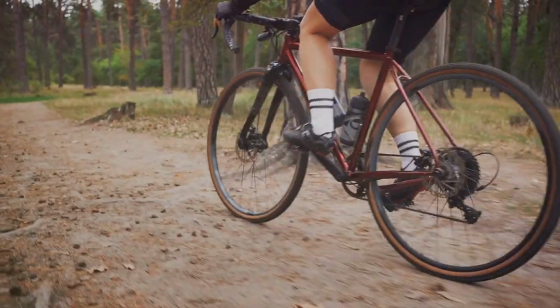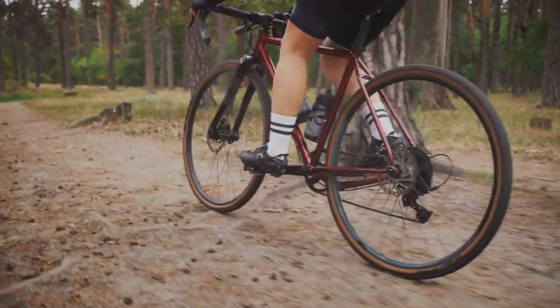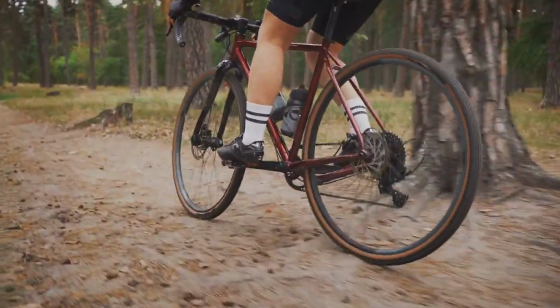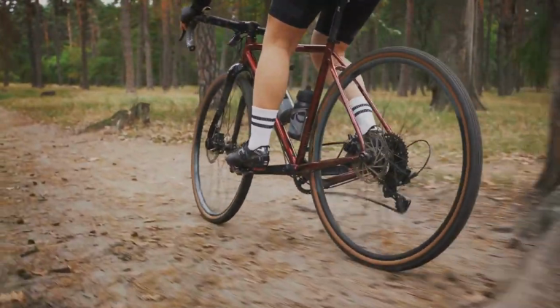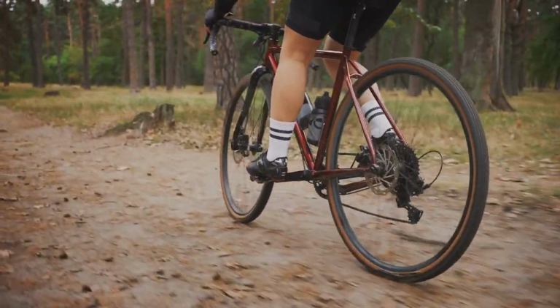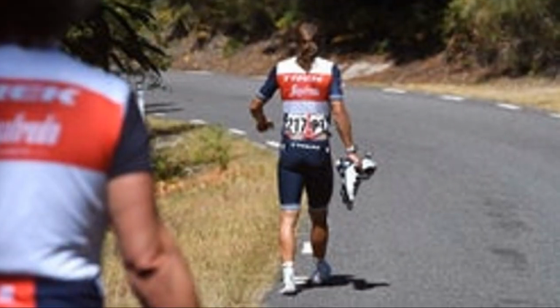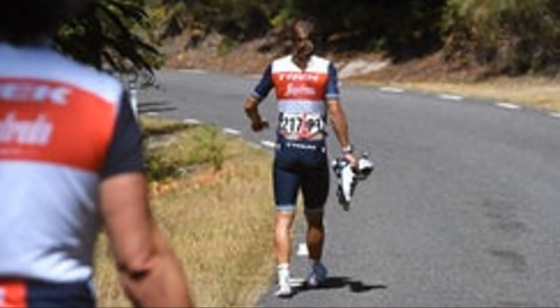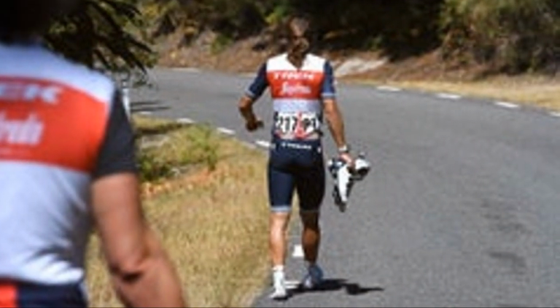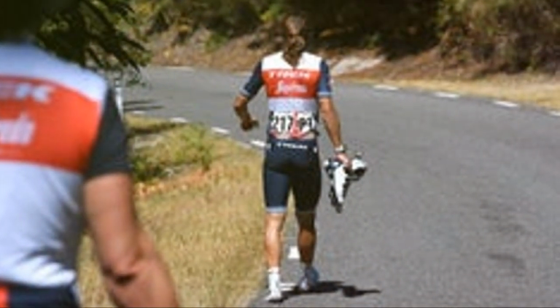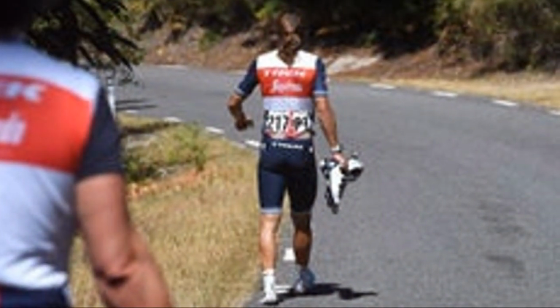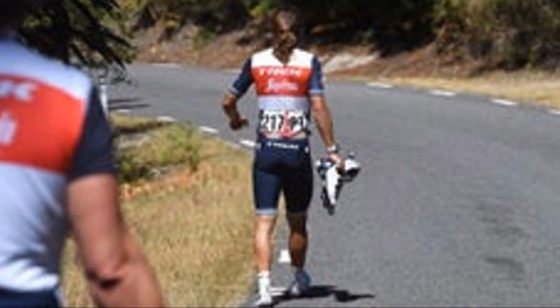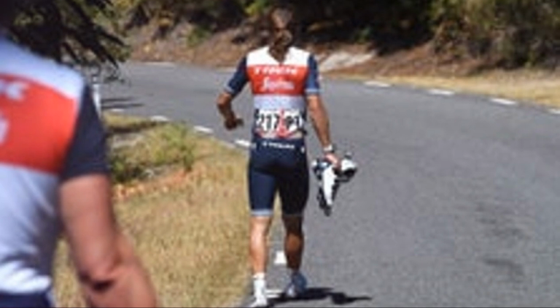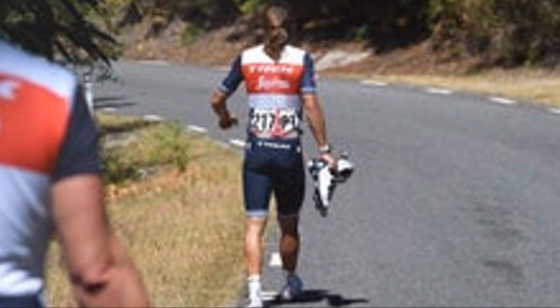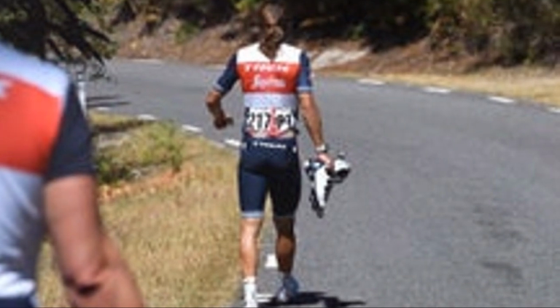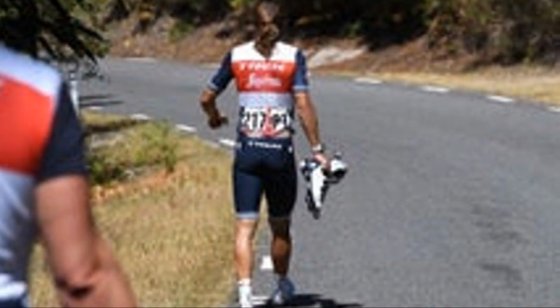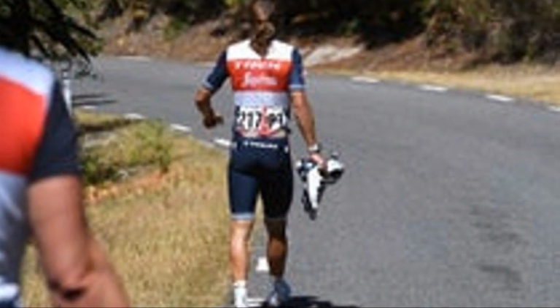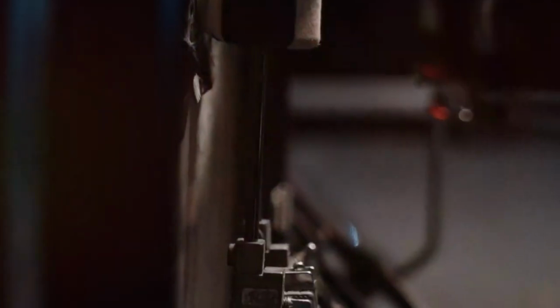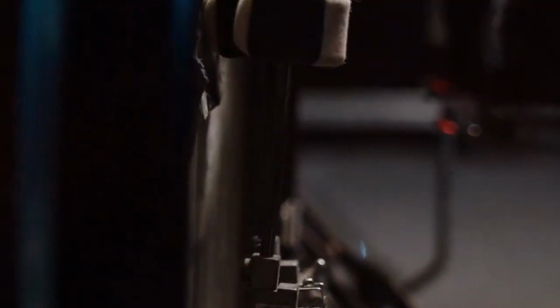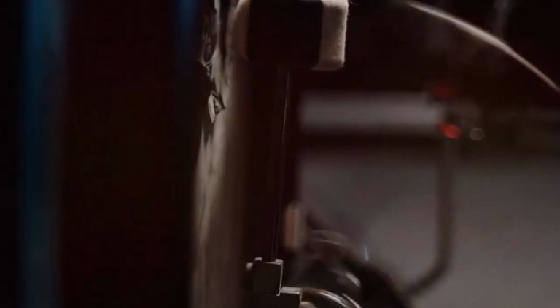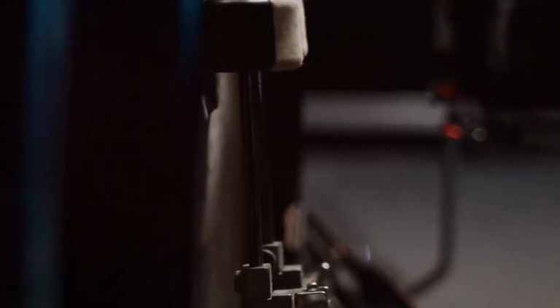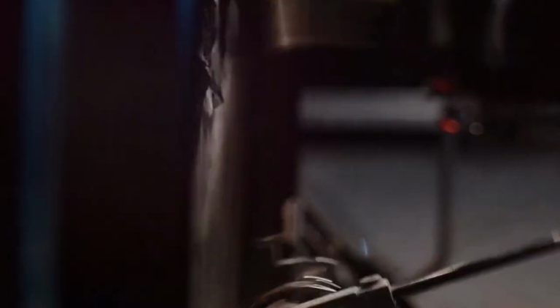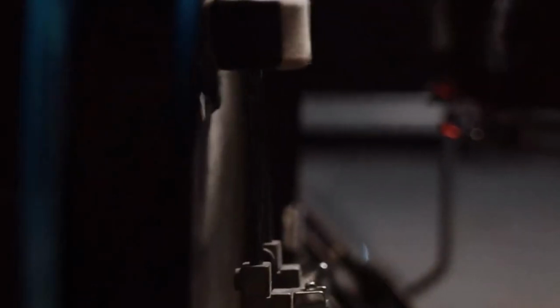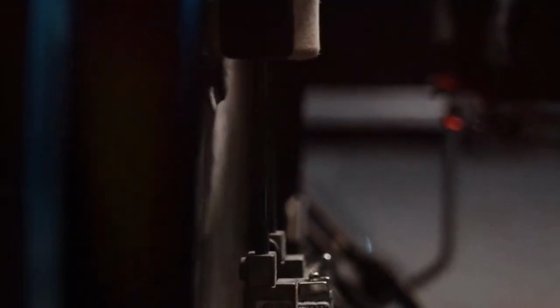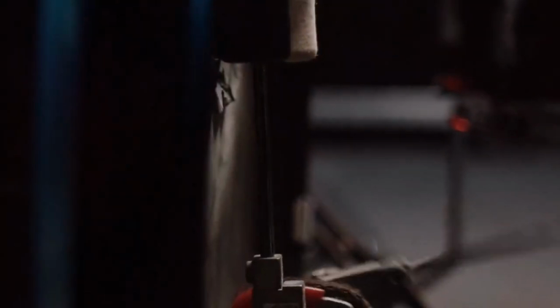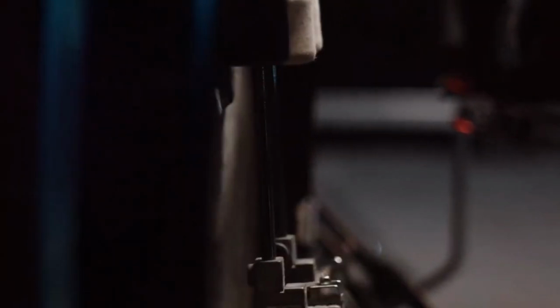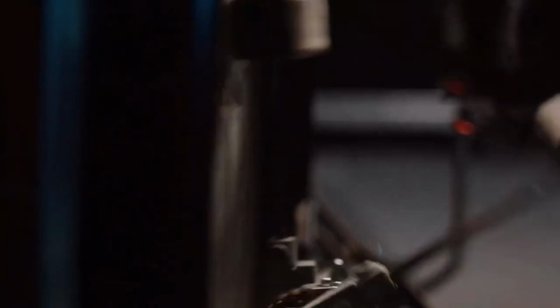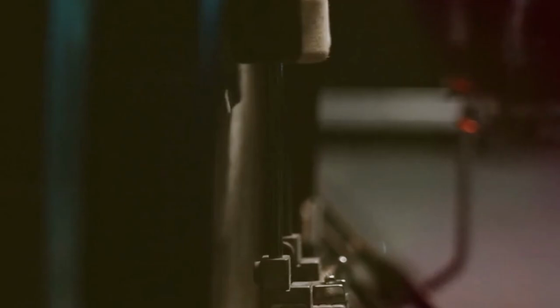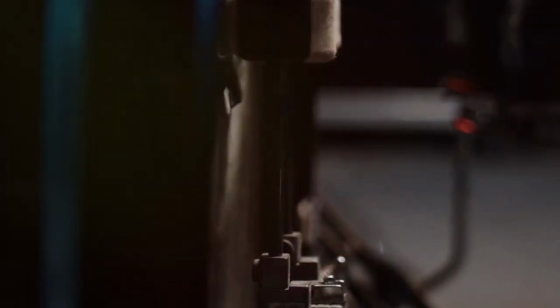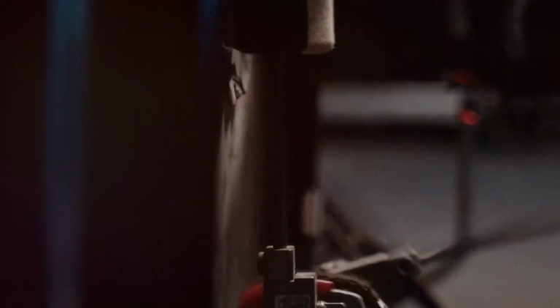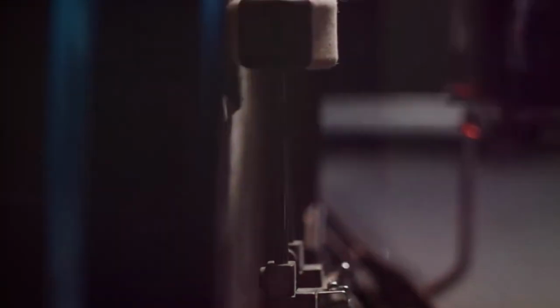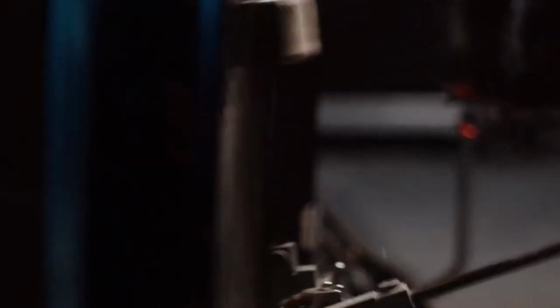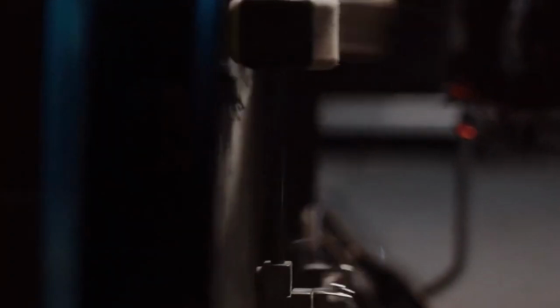Hey everyone, welcome back to the channel. Today I'm diving into something special for all the gravel biking enthusiasts out there. I'm talking about the Specialized Crux DSW, a bike that's stirring up the gravel biking world with some pretty bold claims.